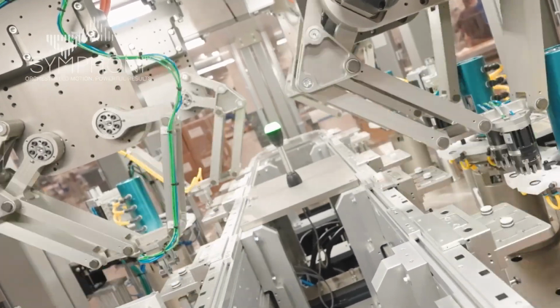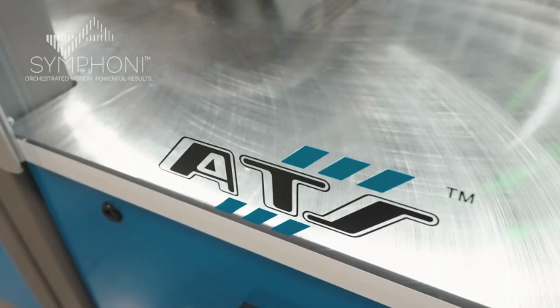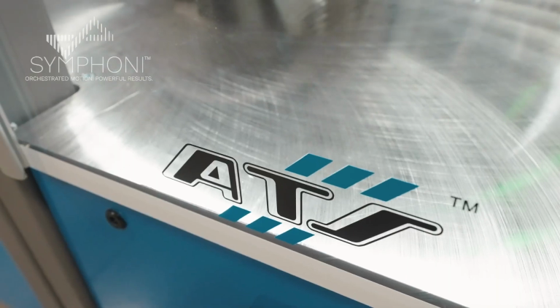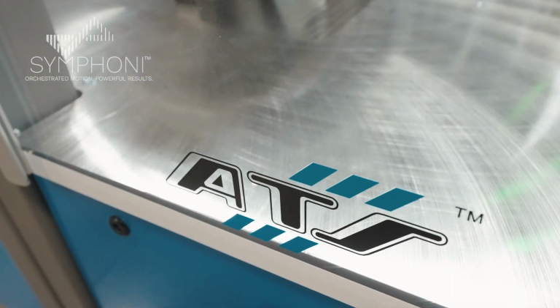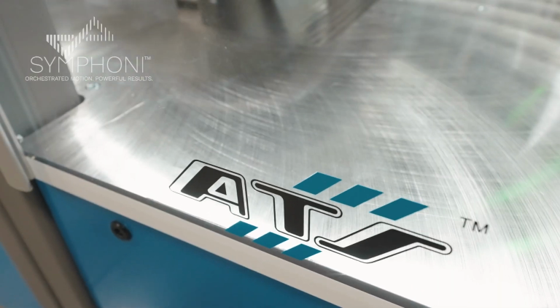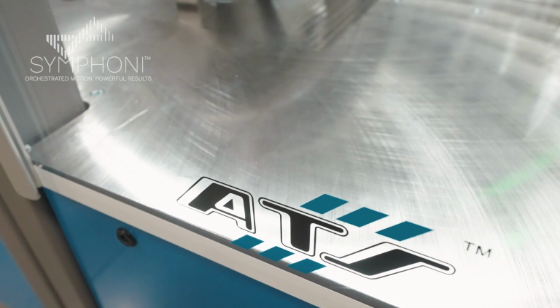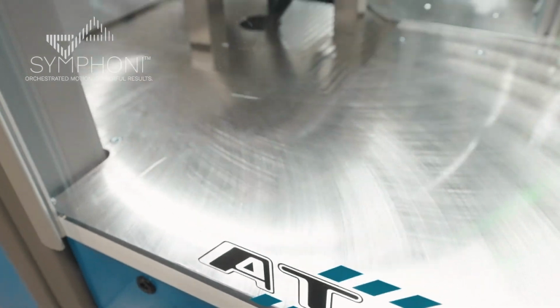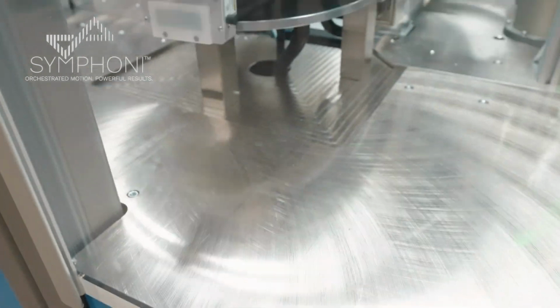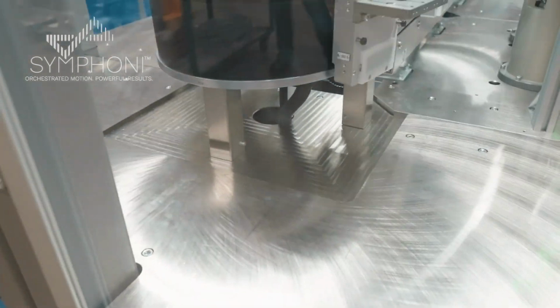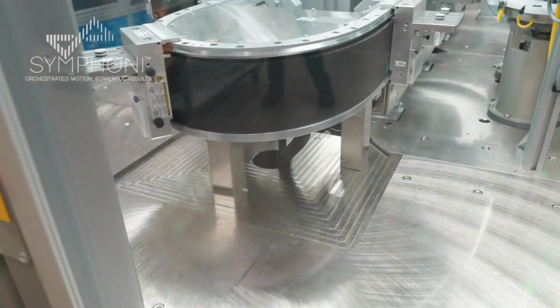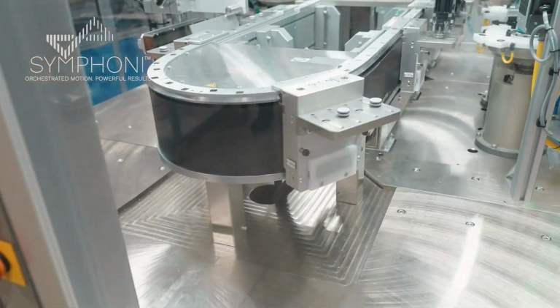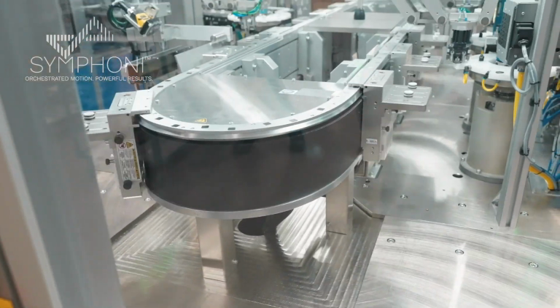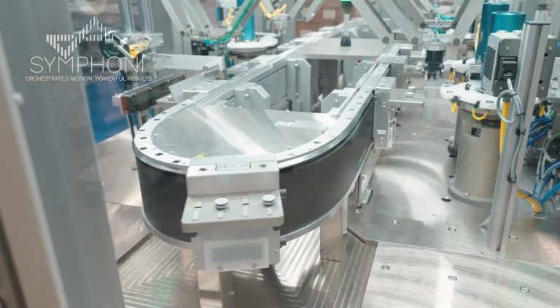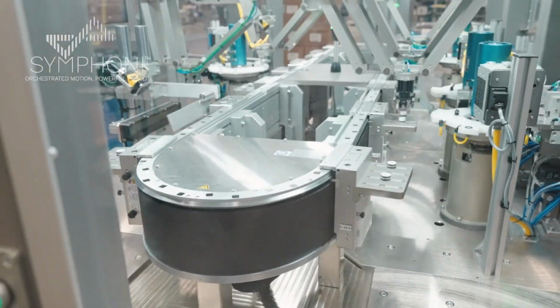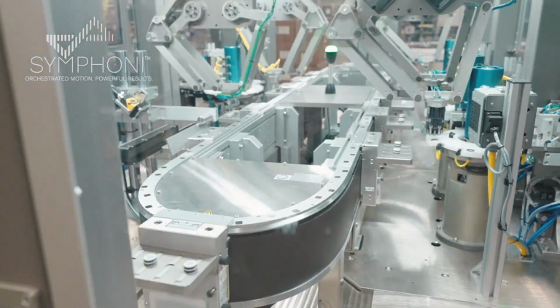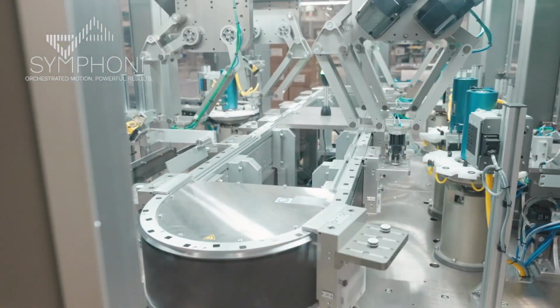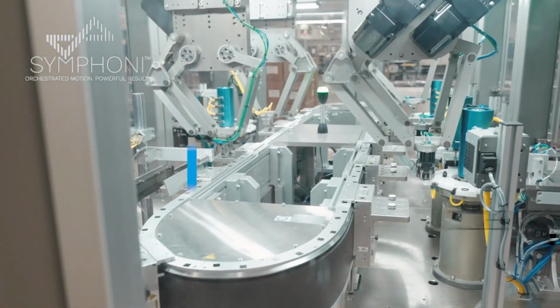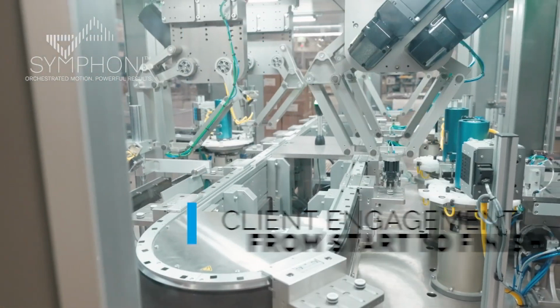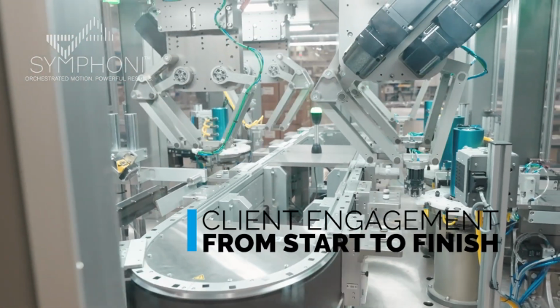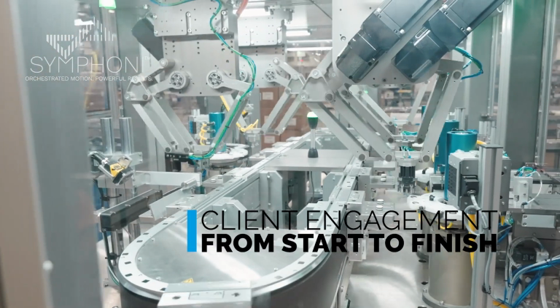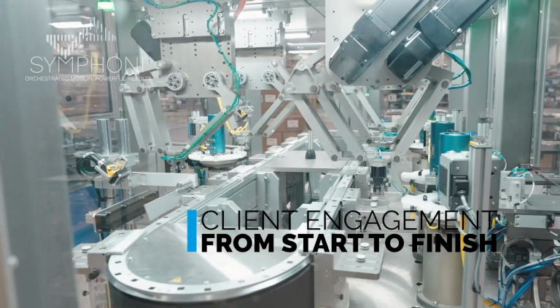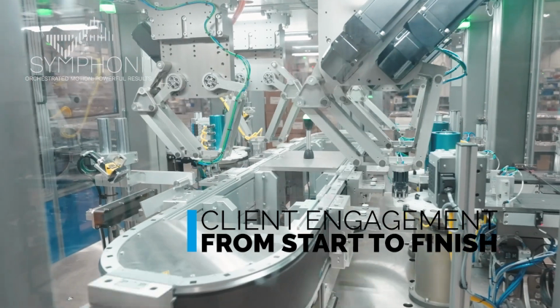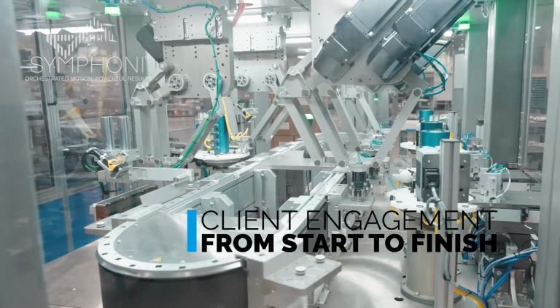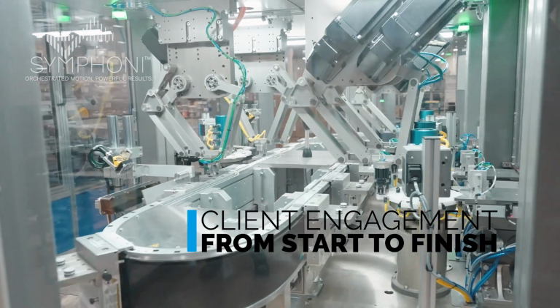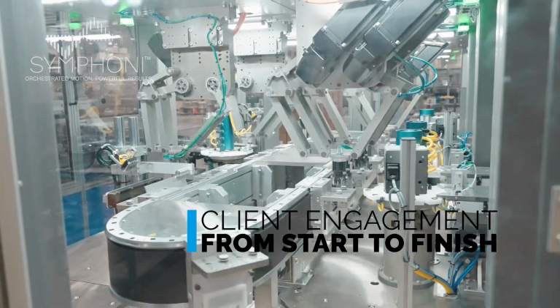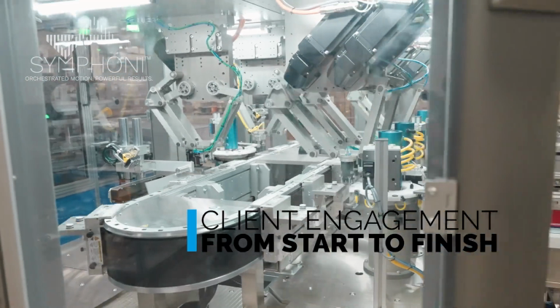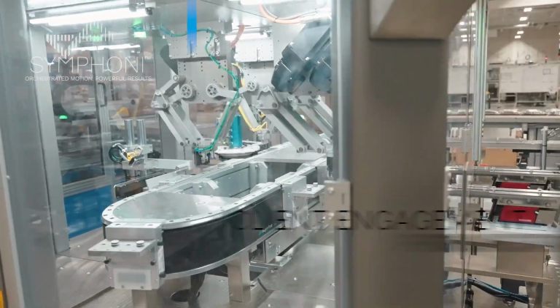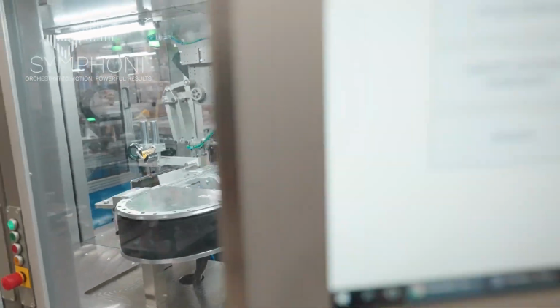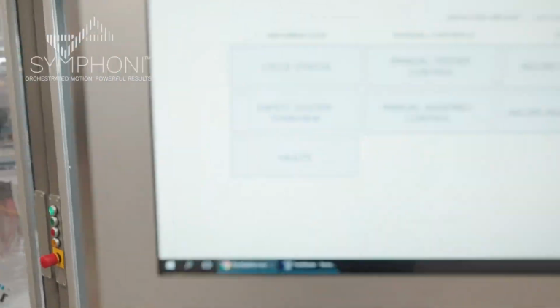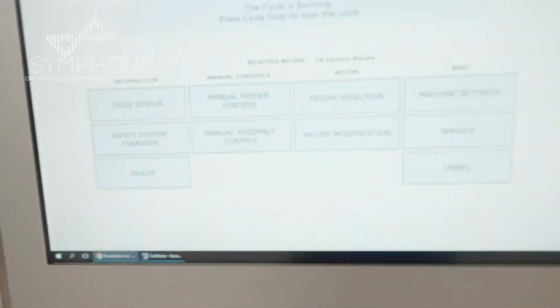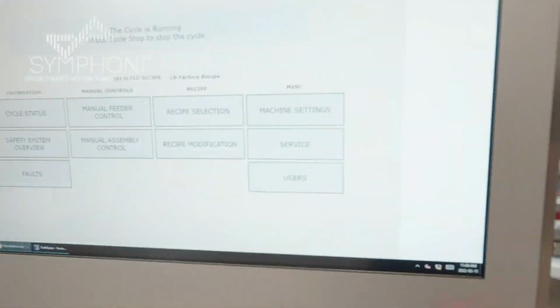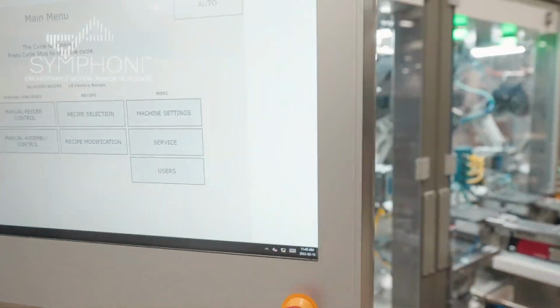ATS has developed the whole line basically from start to finish. The customer has been fully engaged all along since day one — they were step in step with us from the apps phase right through to the project kickoff.